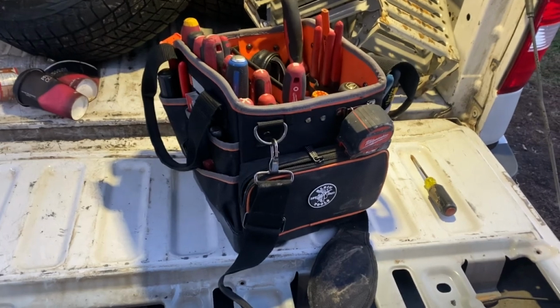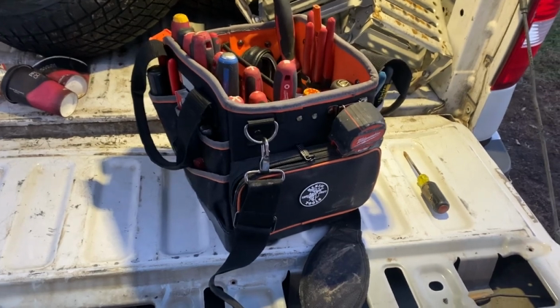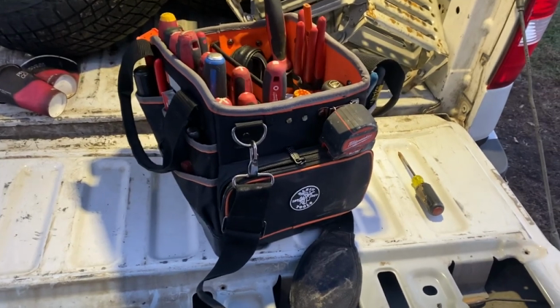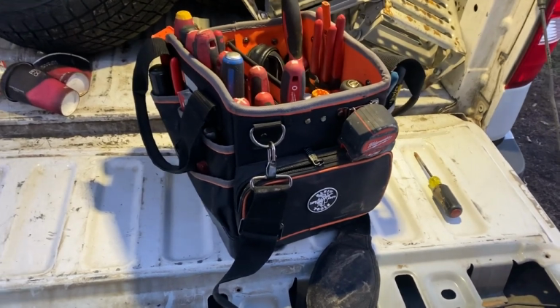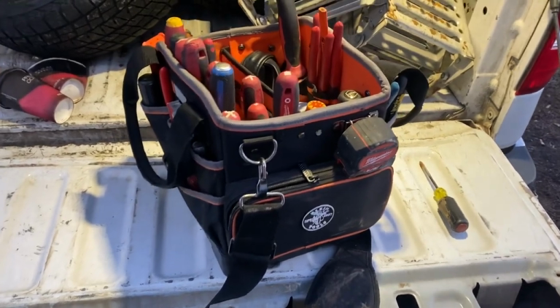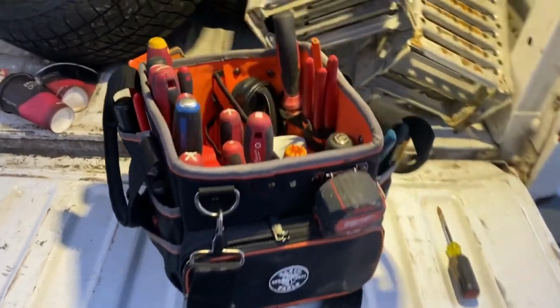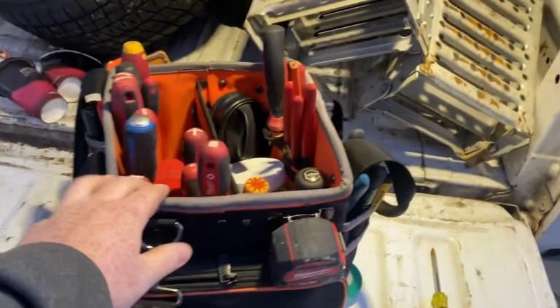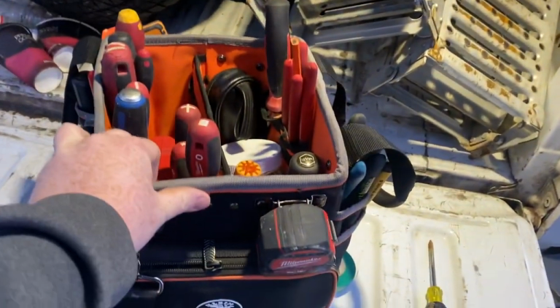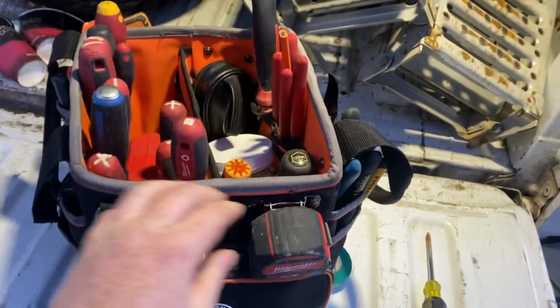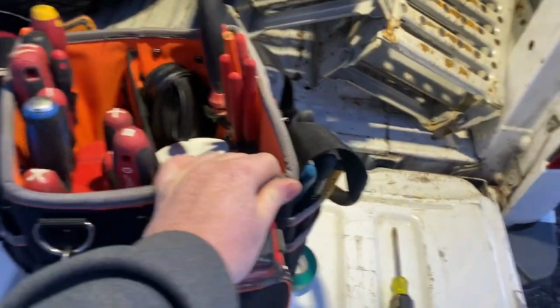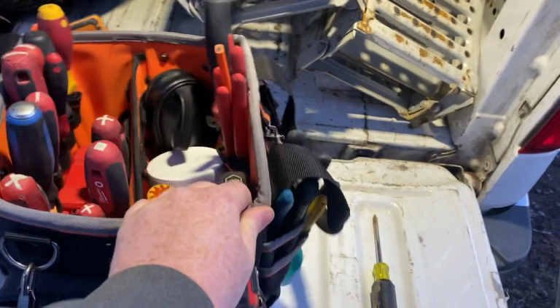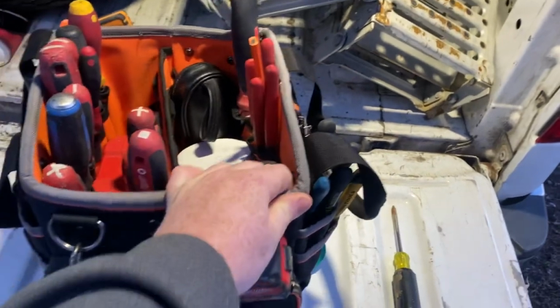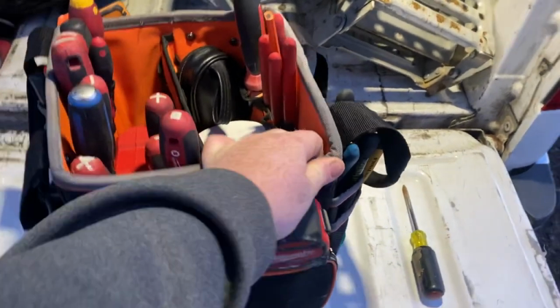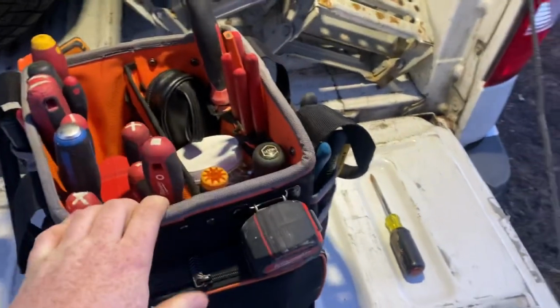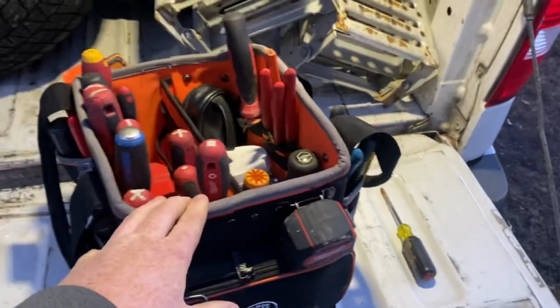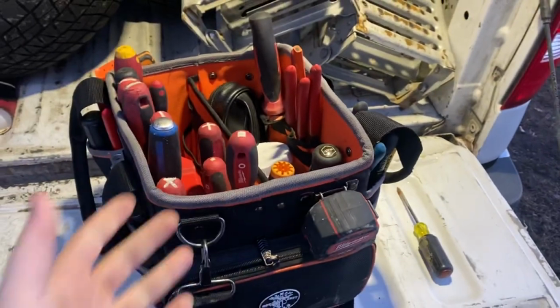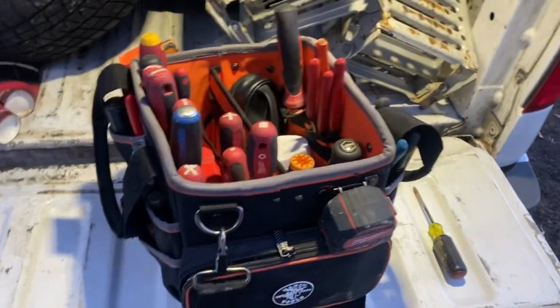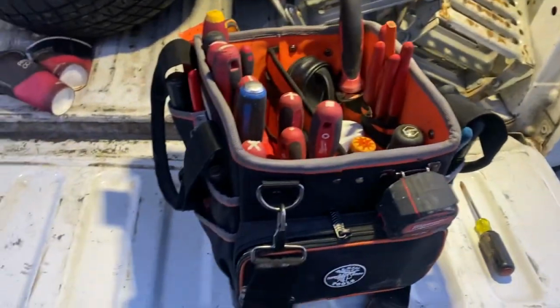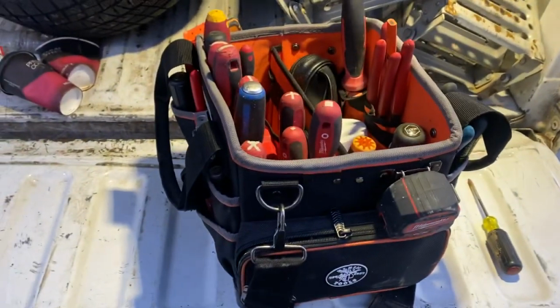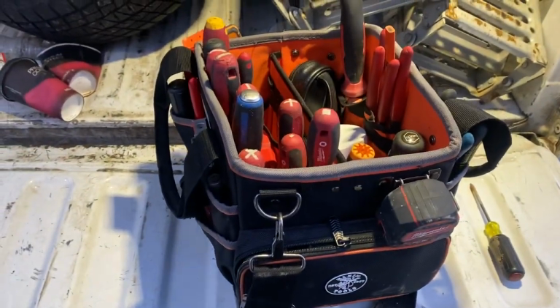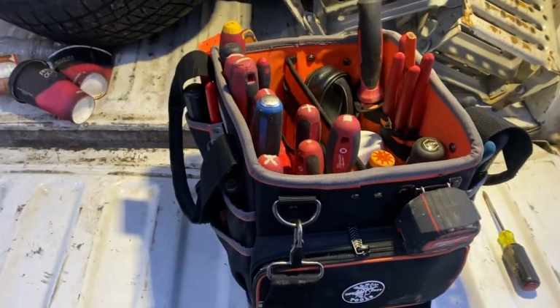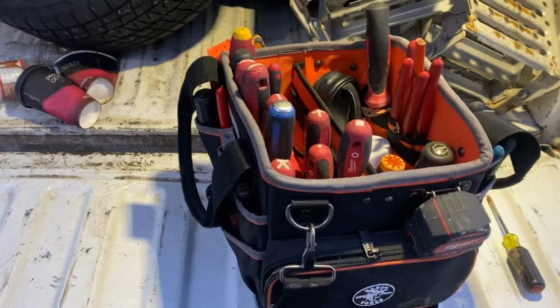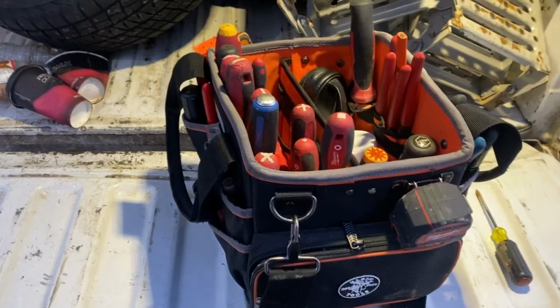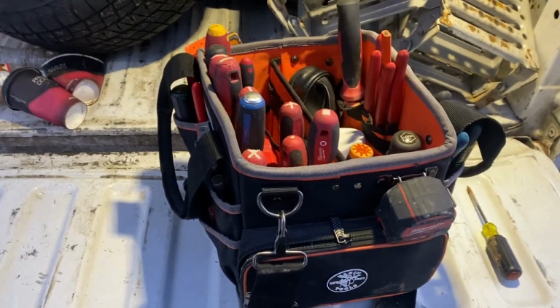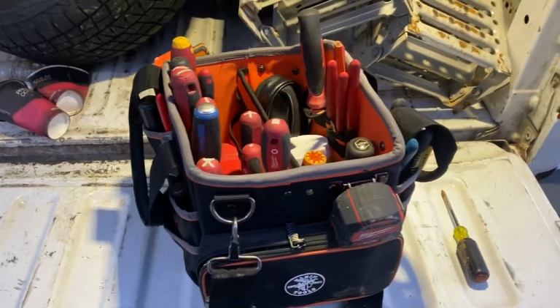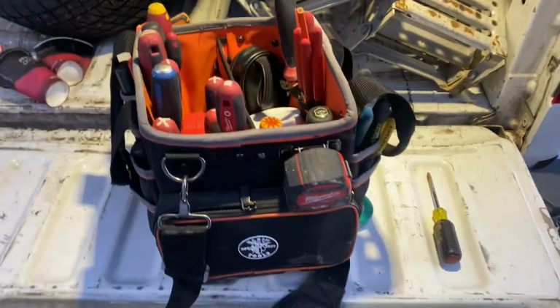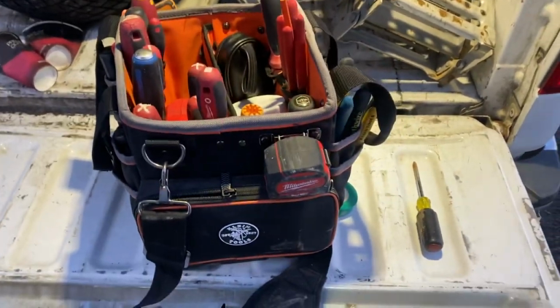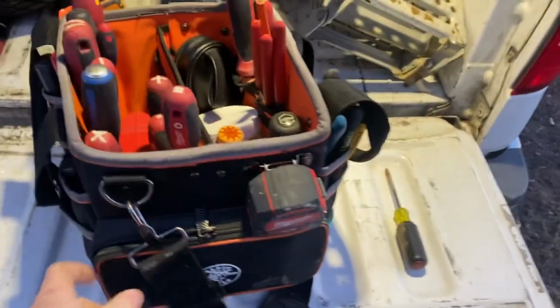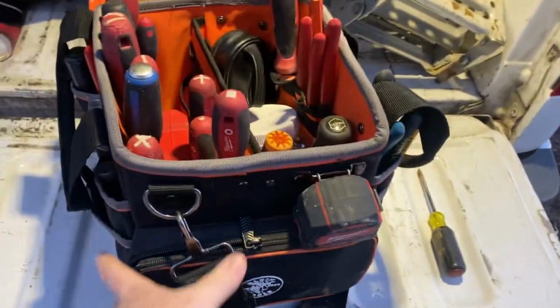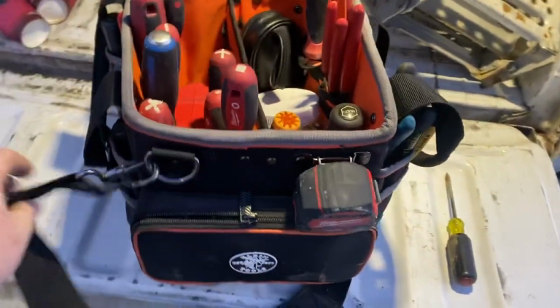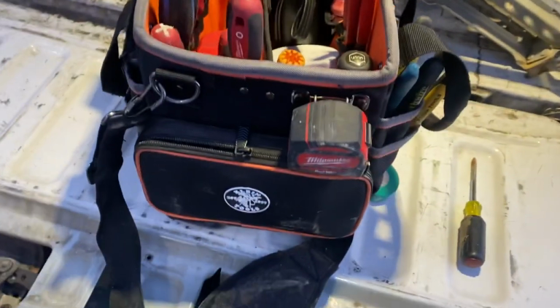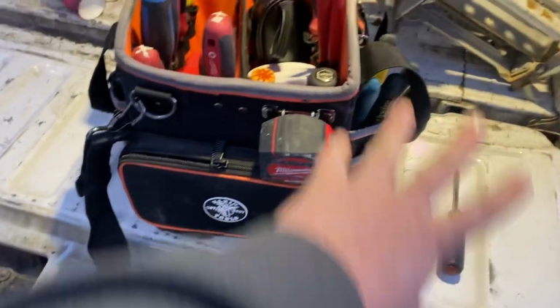That being said, it's not as heavy-duty as a Veto bag. When you carry it, you still get a lot of play in the bag and I feel like it won't last as long as one of those — but it's still a third of the price. So let's take a look at it.